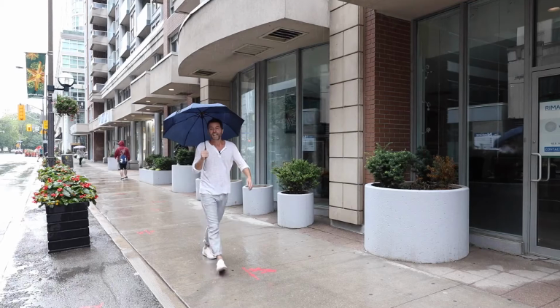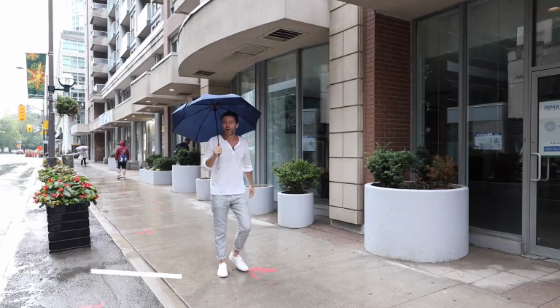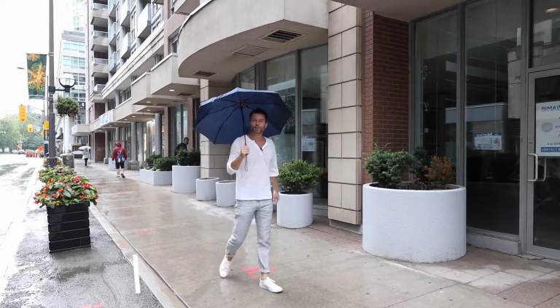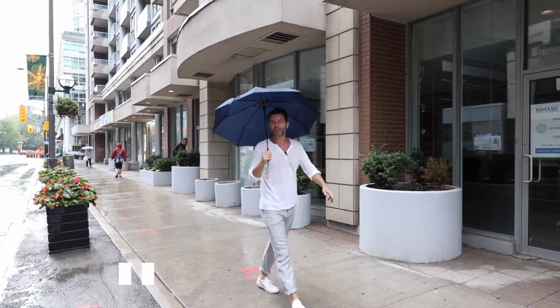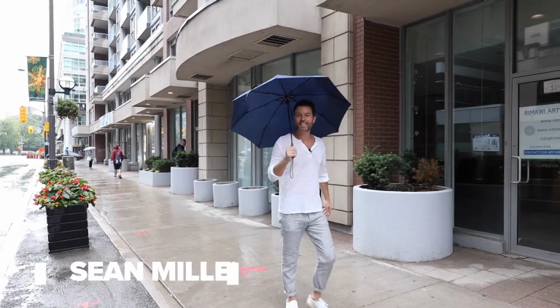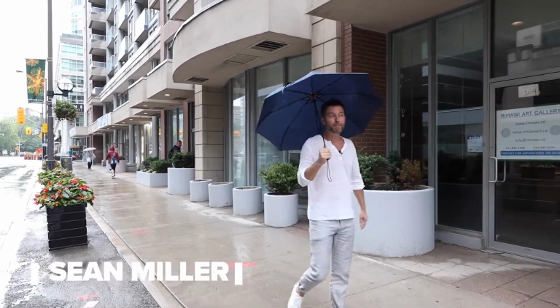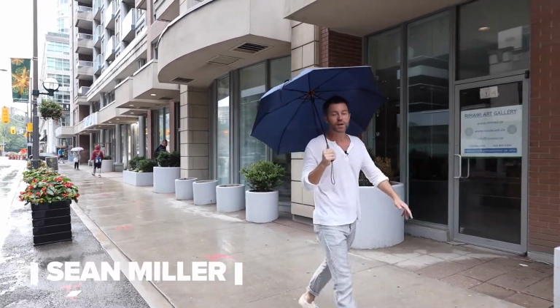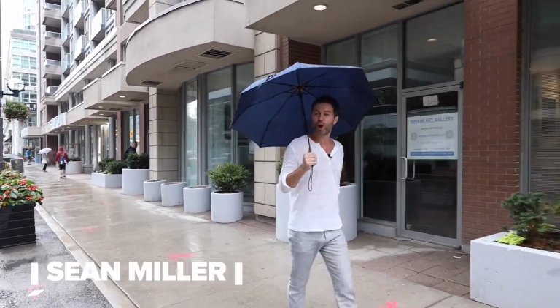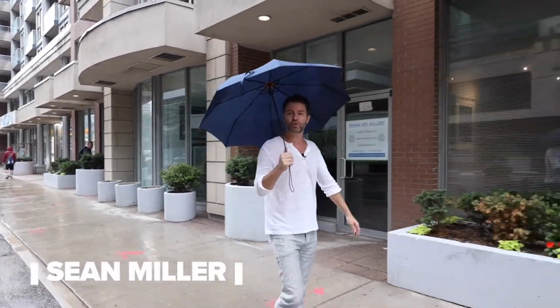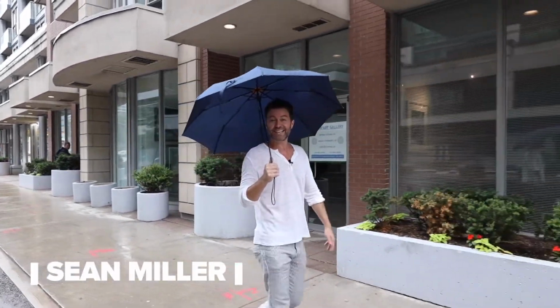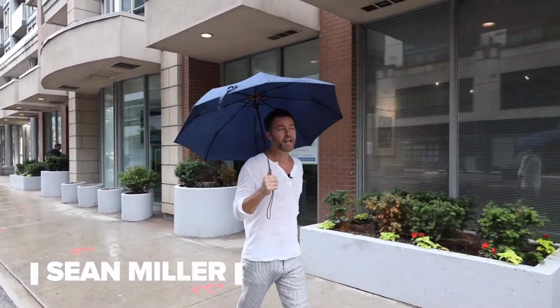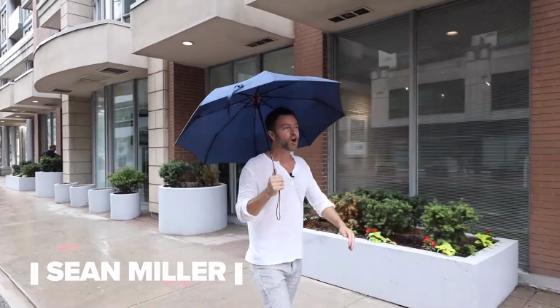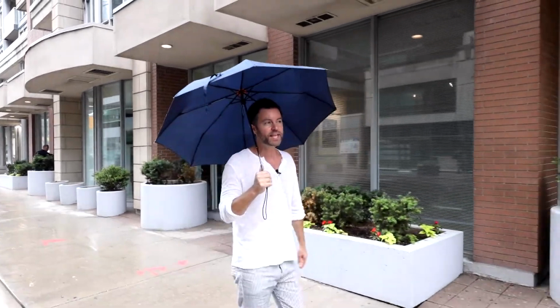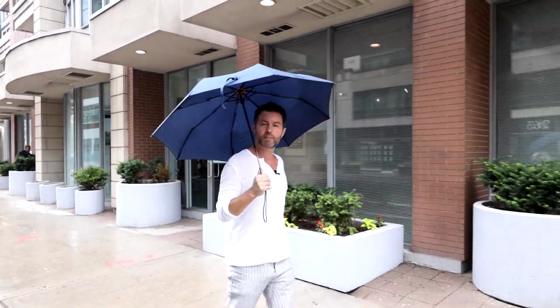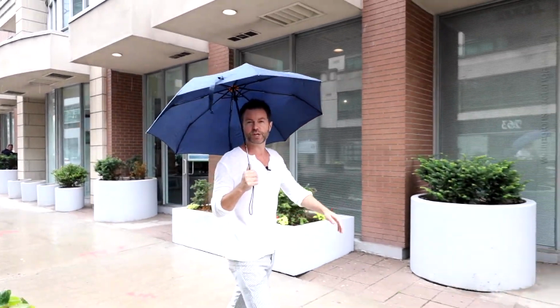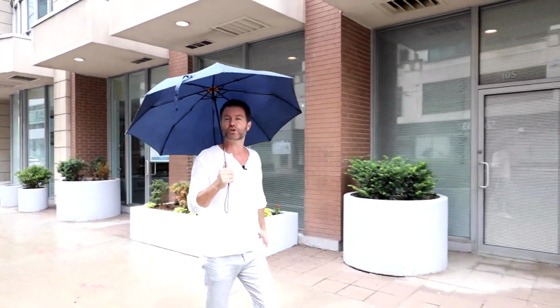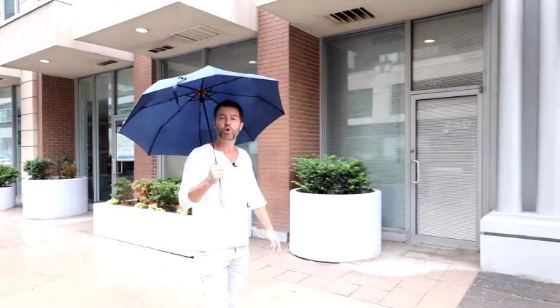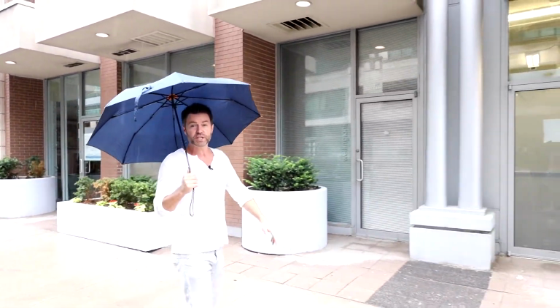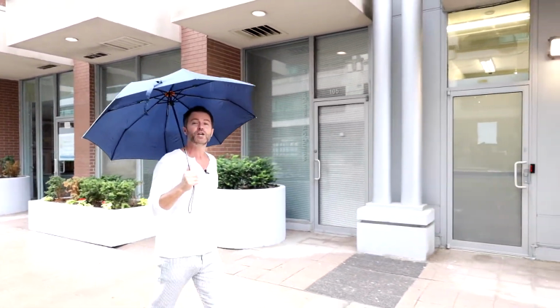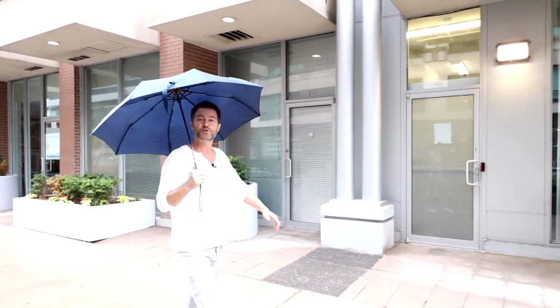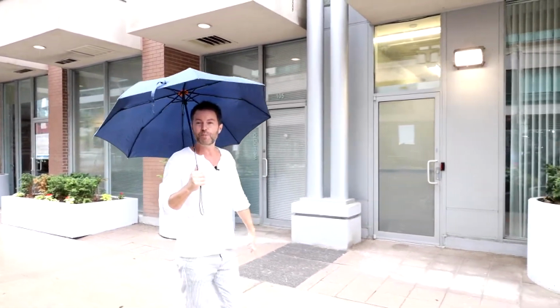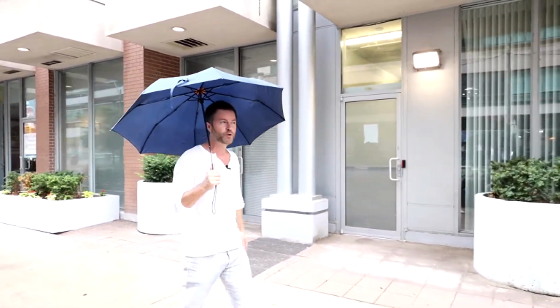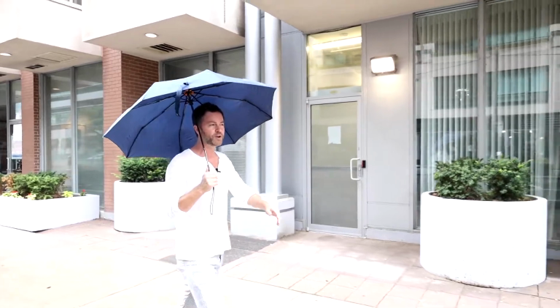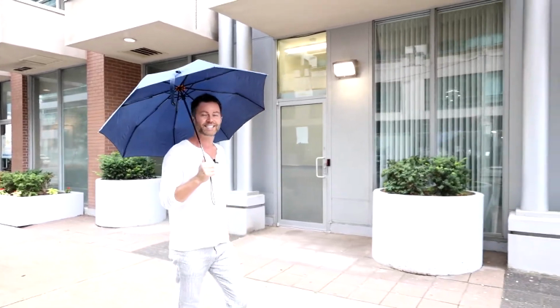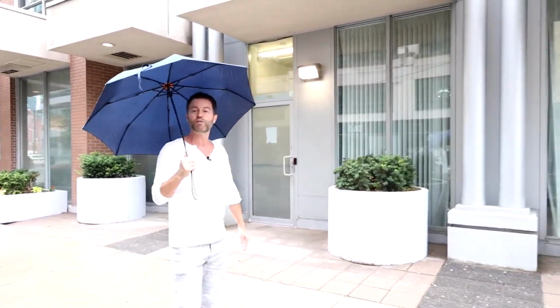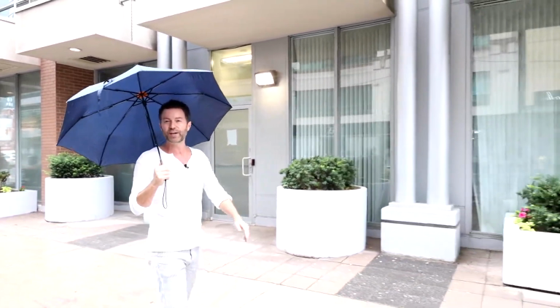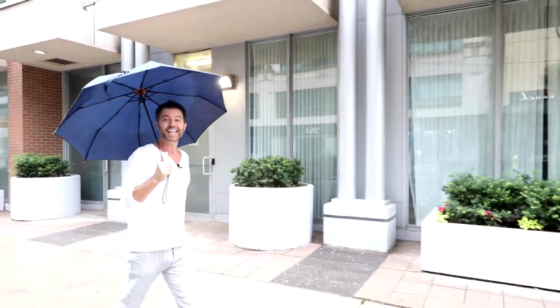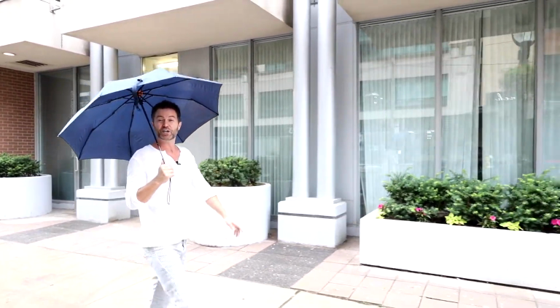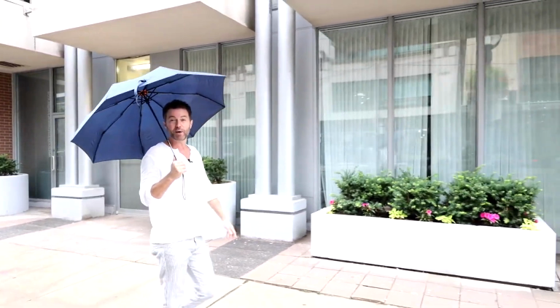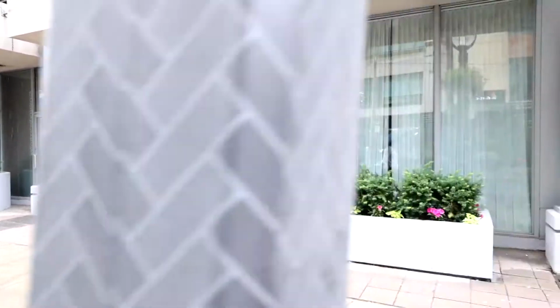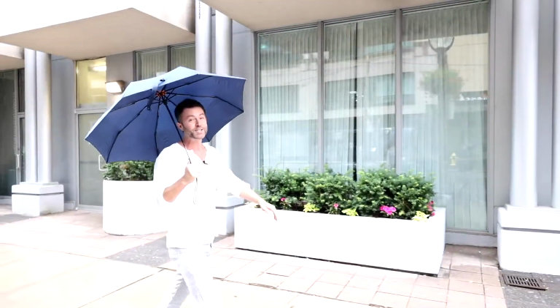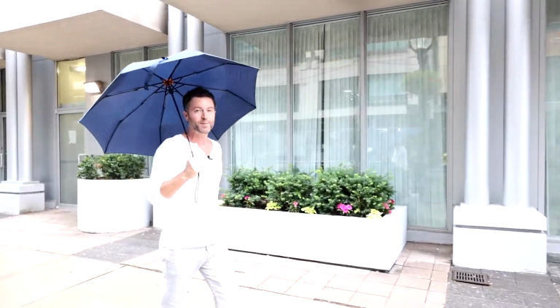Hey guys, Sean Miller from property.ca and I'm back with another property tour today in the heart of the entertainment district. I'm going to show you a gorgeous two-bedroom, two-bathroom, 860 square foot unit in a Tridel building. Let's go take a peek.